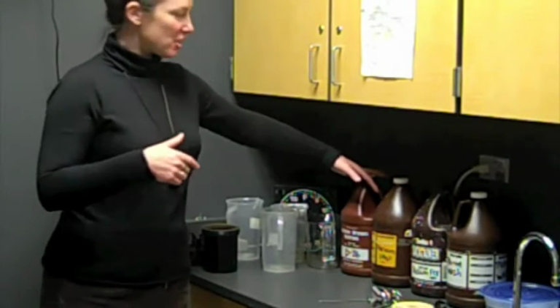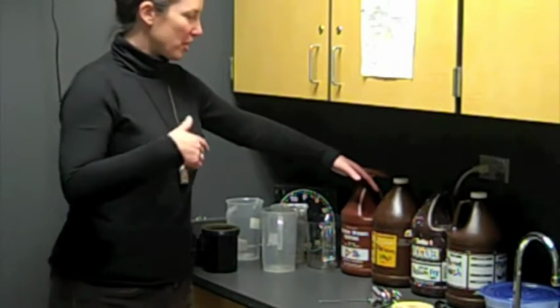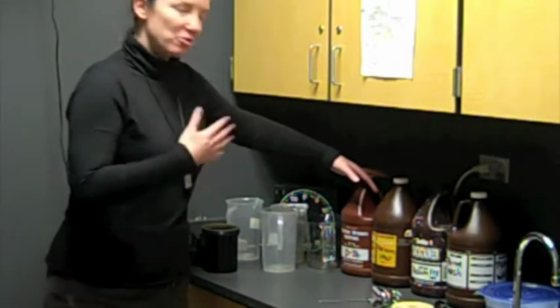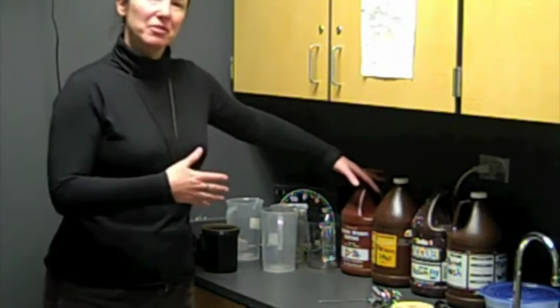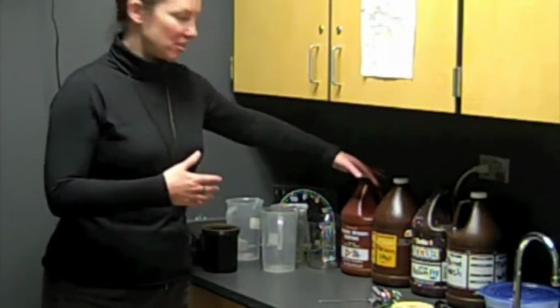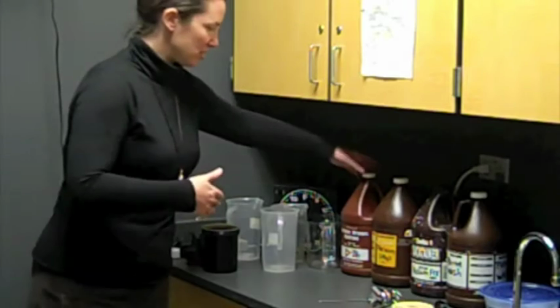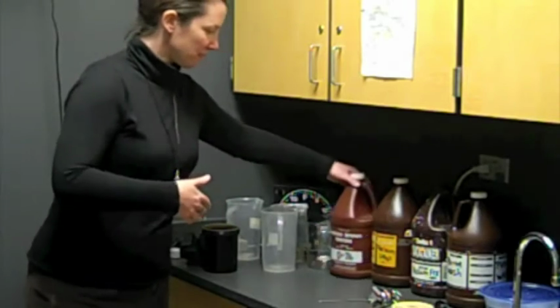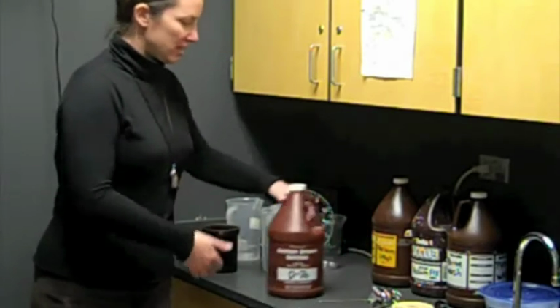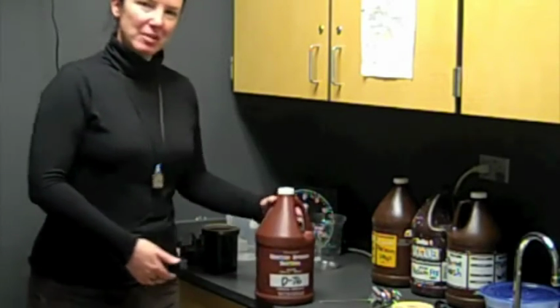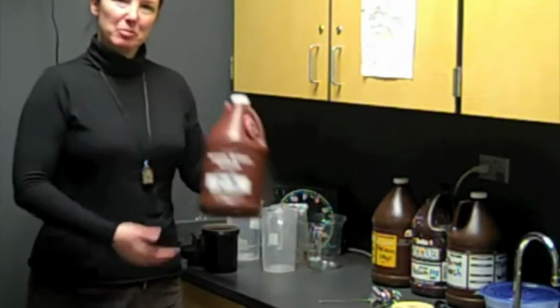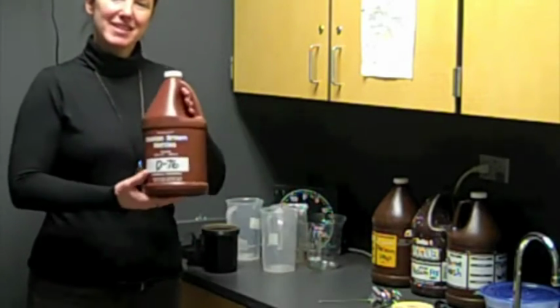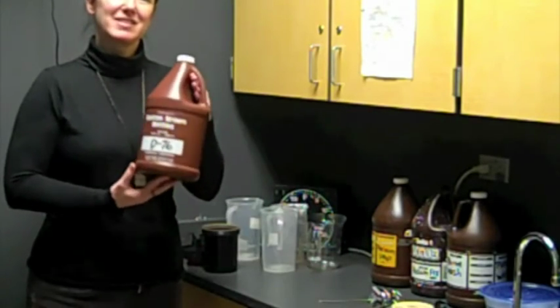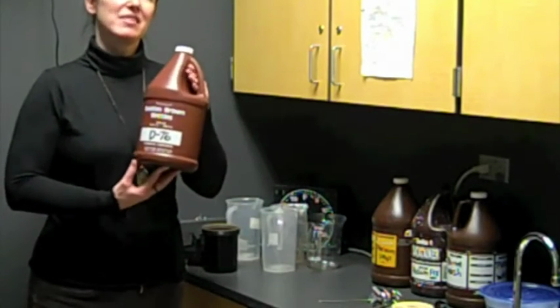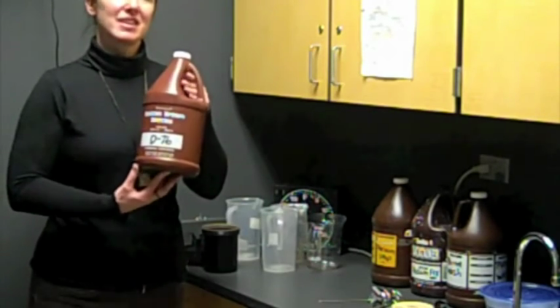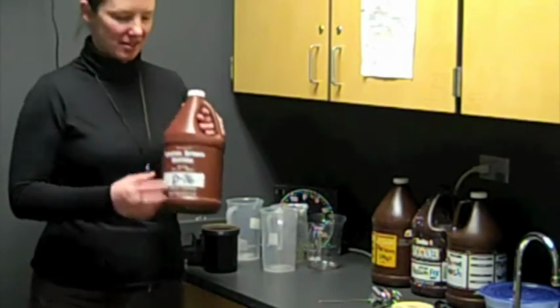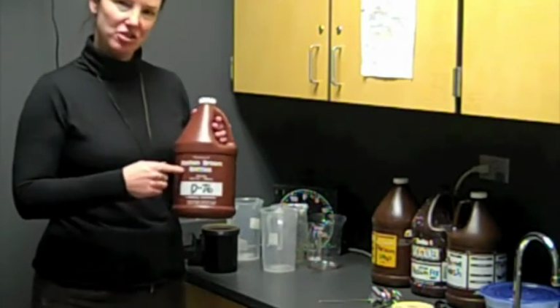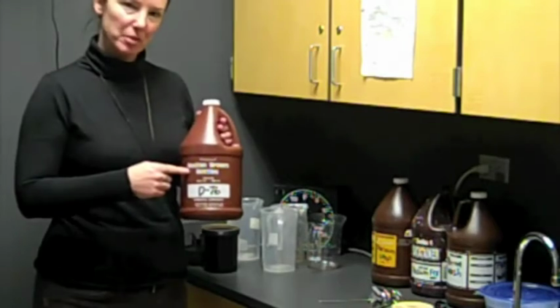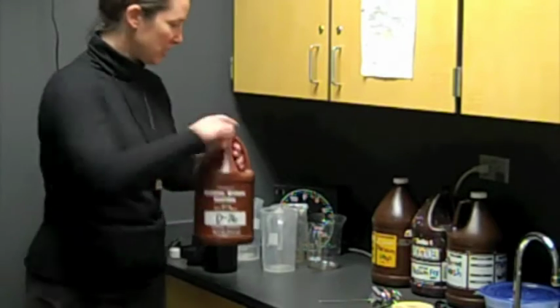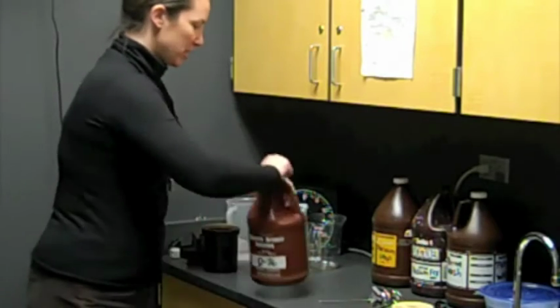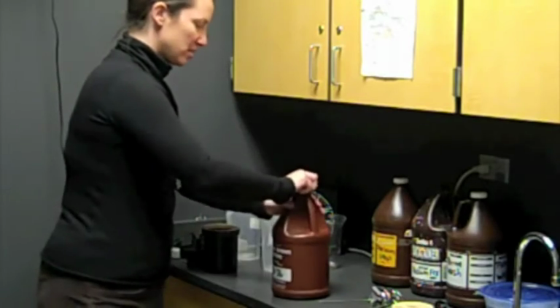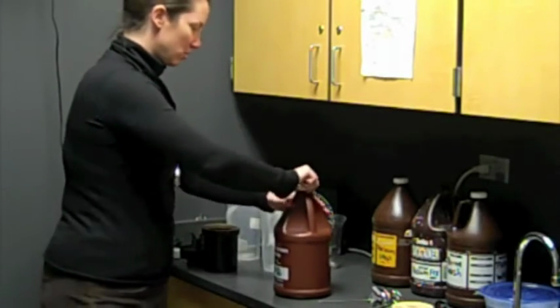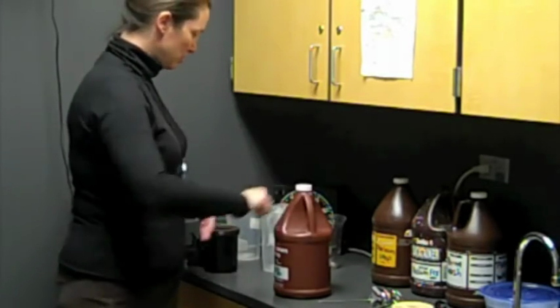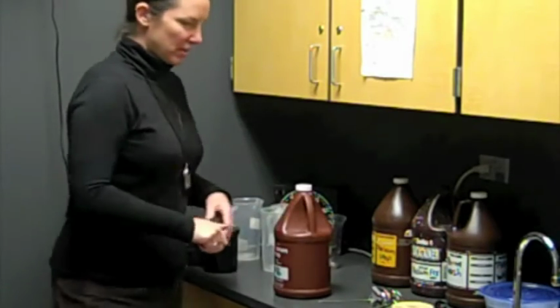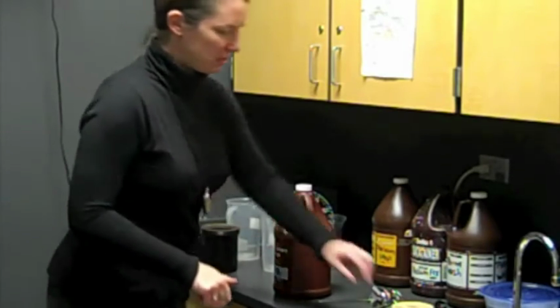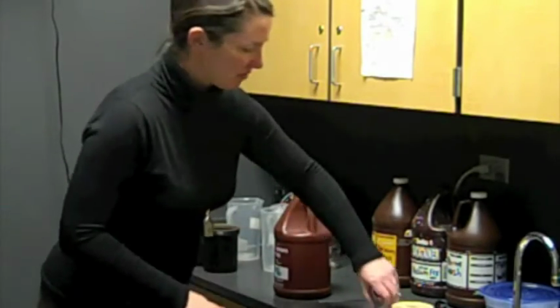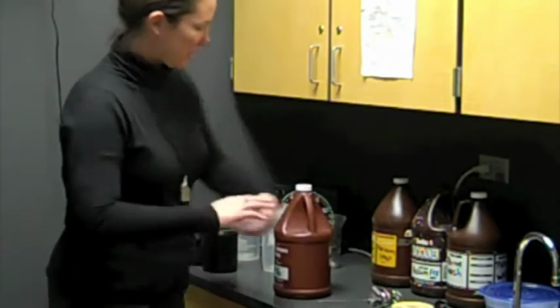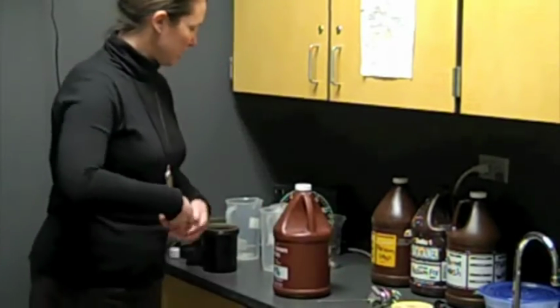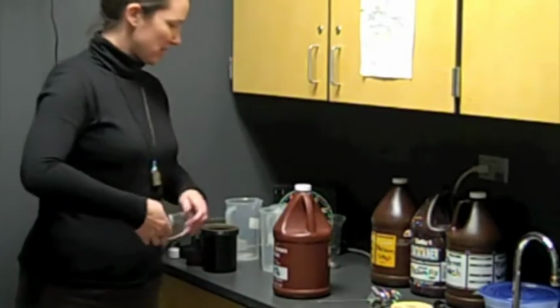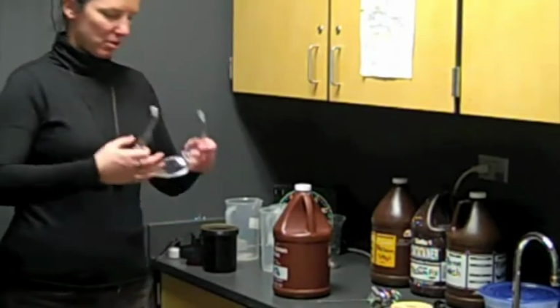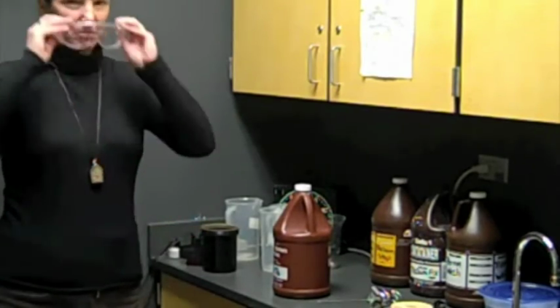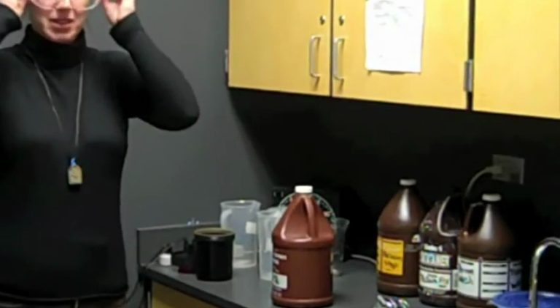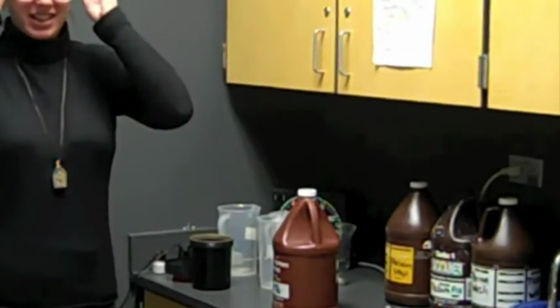The first chemical in the process is D76 — this is your developer. We are going to dilute some of our chemicals. Before that, however, I'm going to put on my safety goggles.